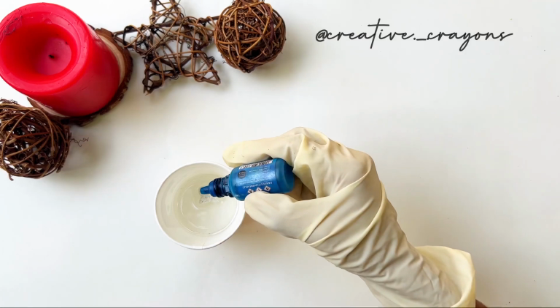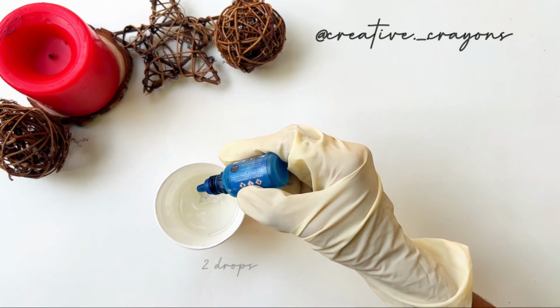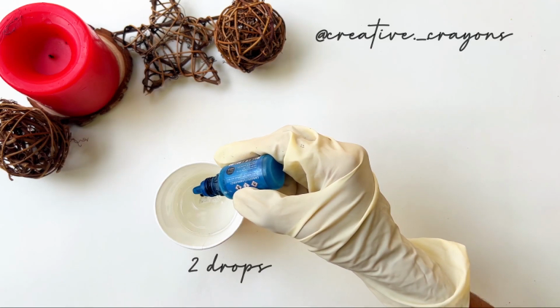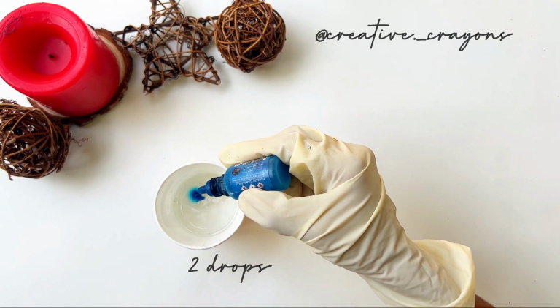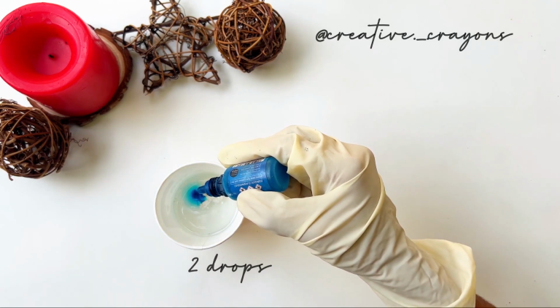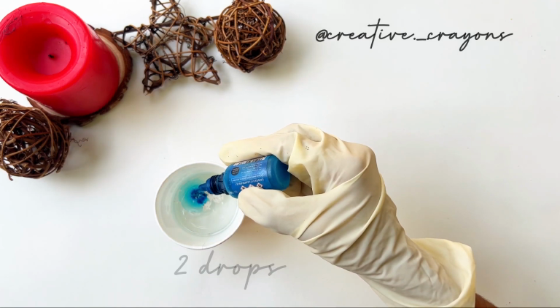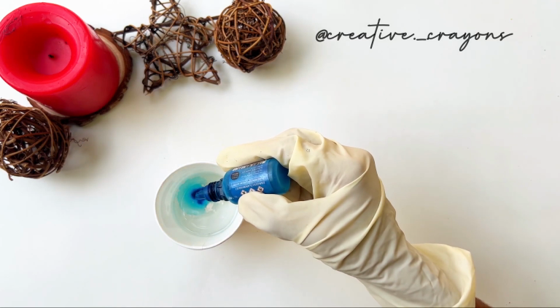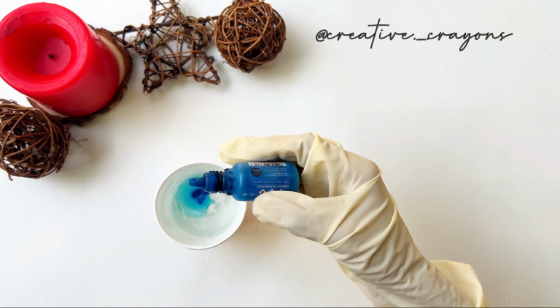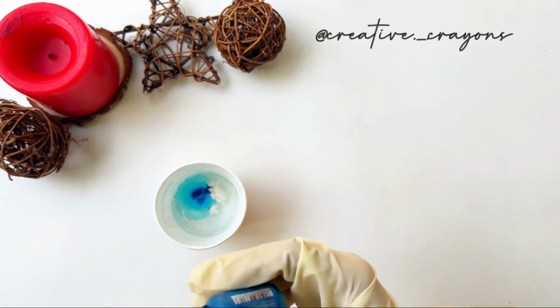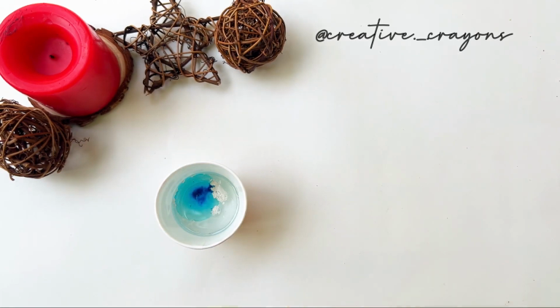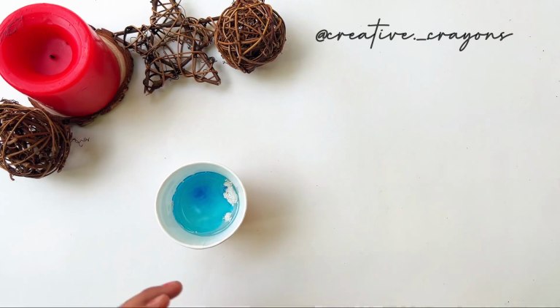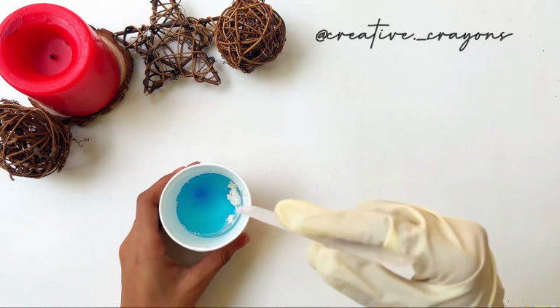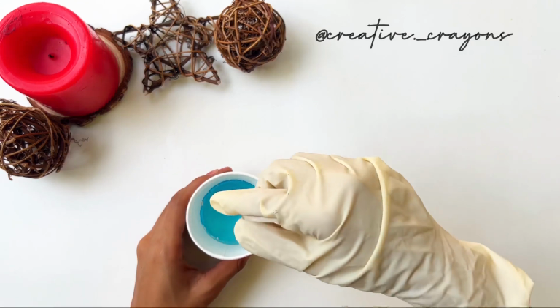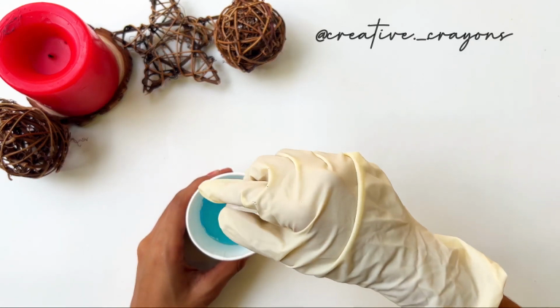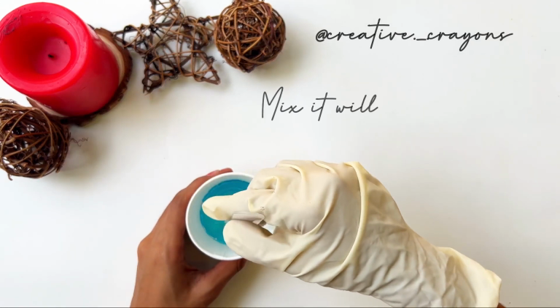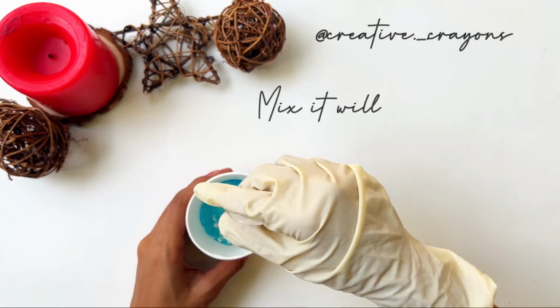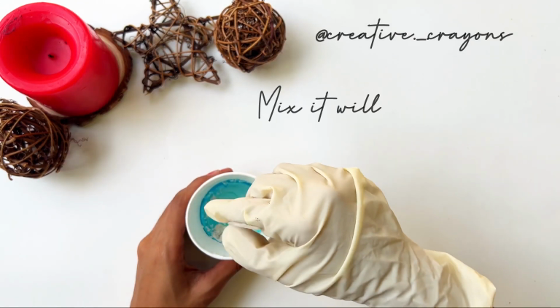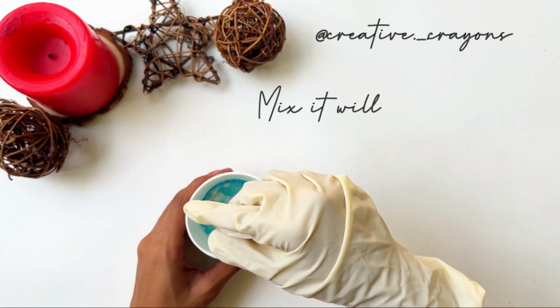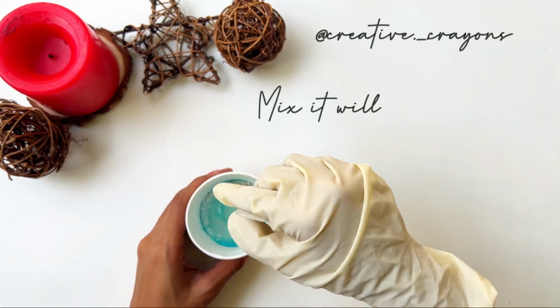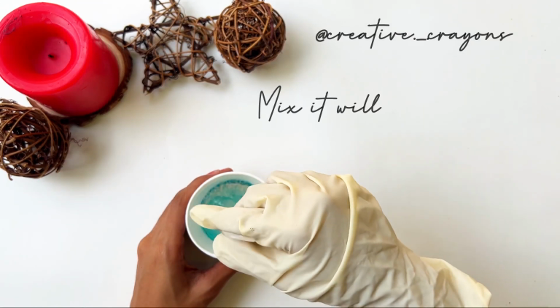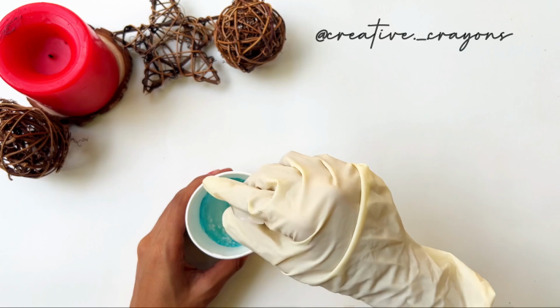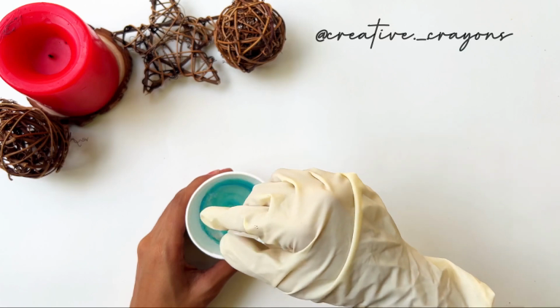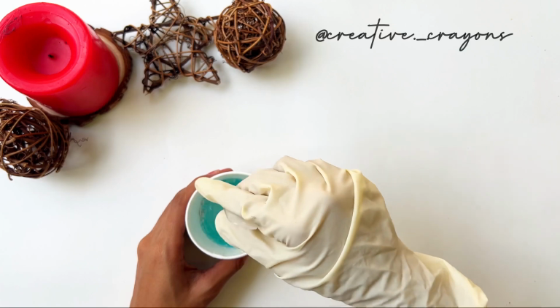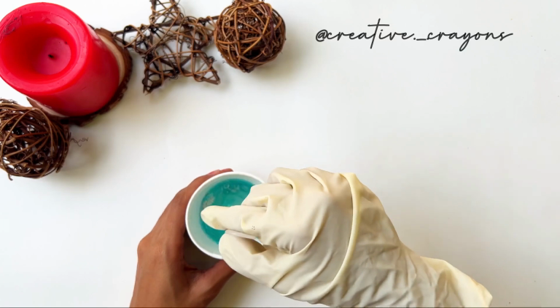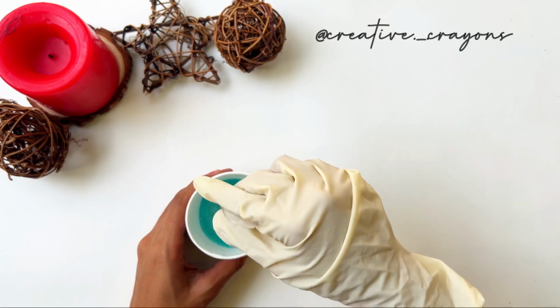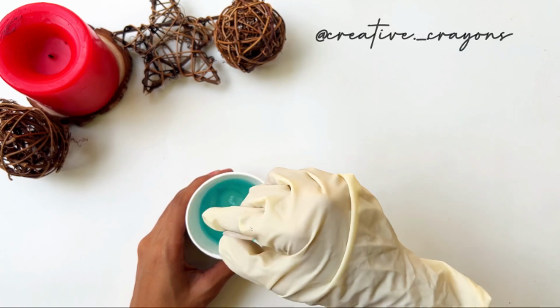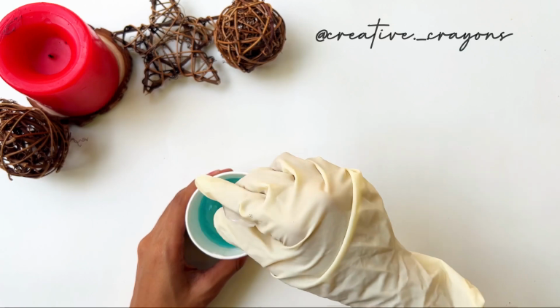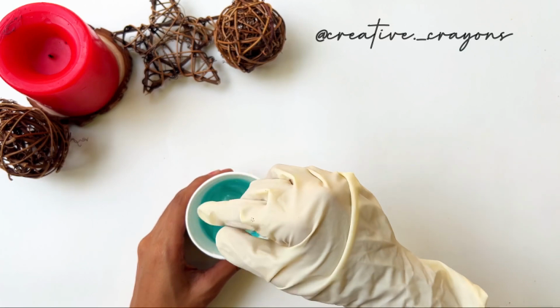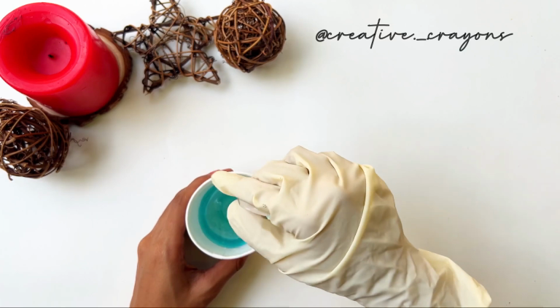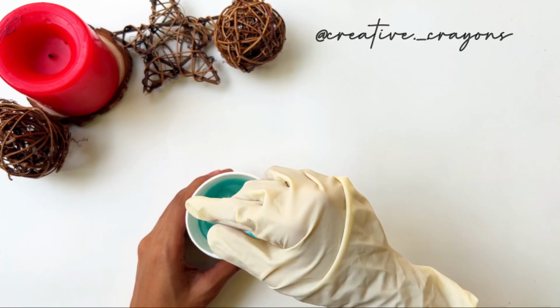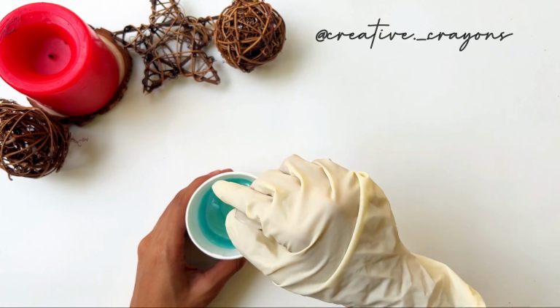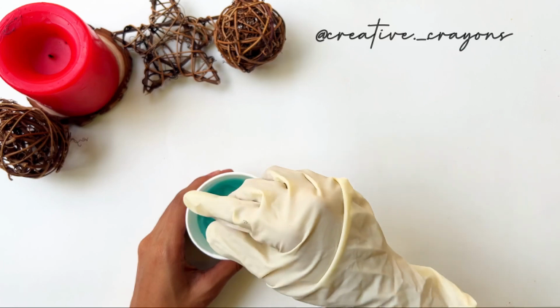I am using the blue pigment, a light blue shade. The color will be prepared — mix it carefully to avoid small bubbles.